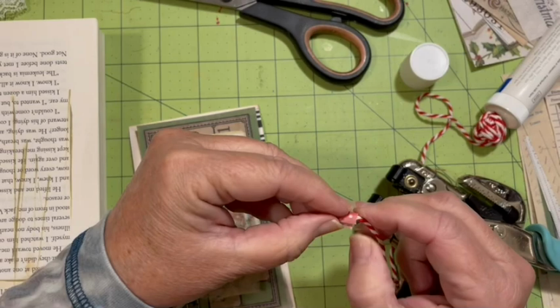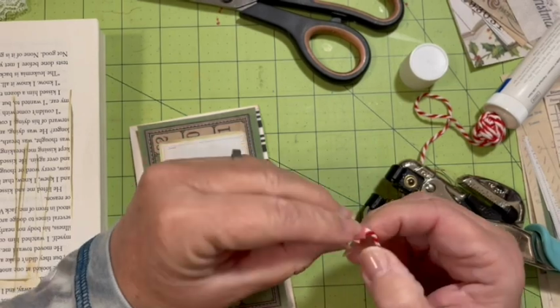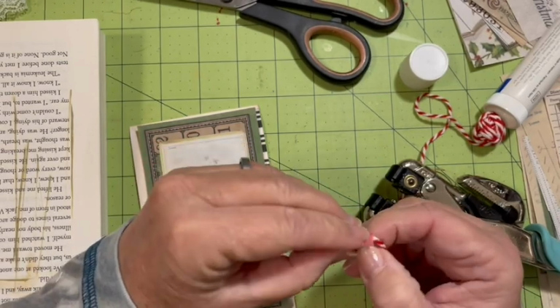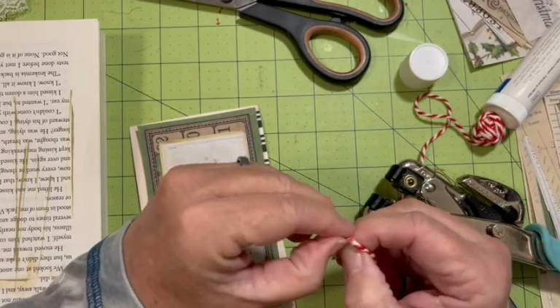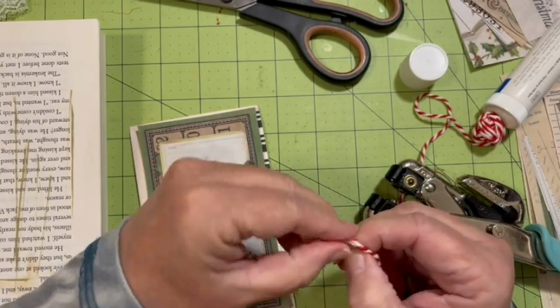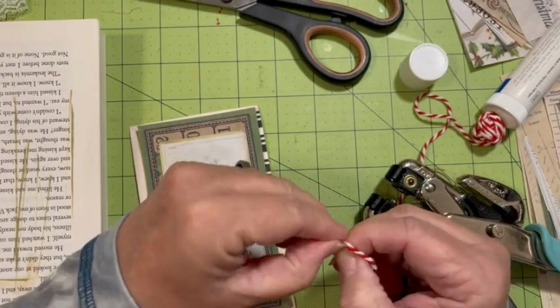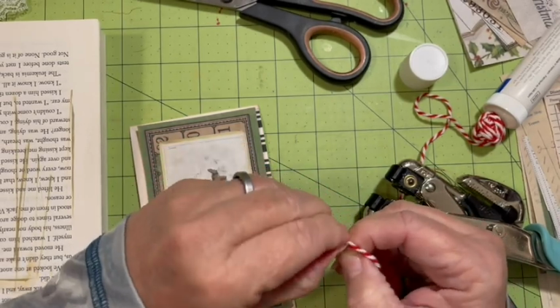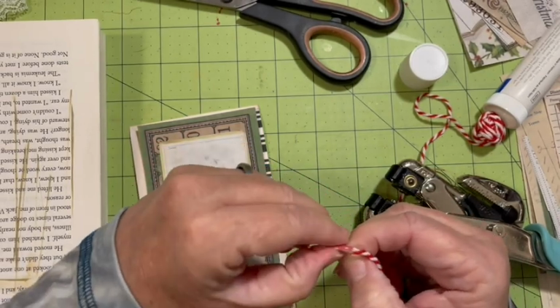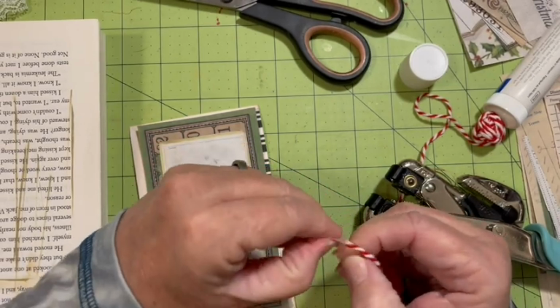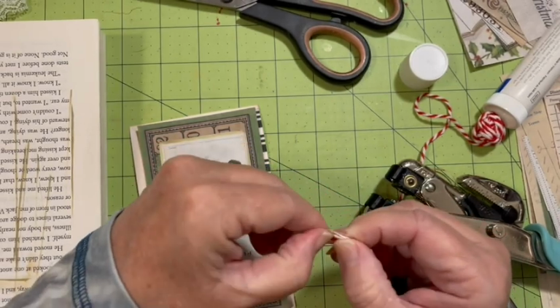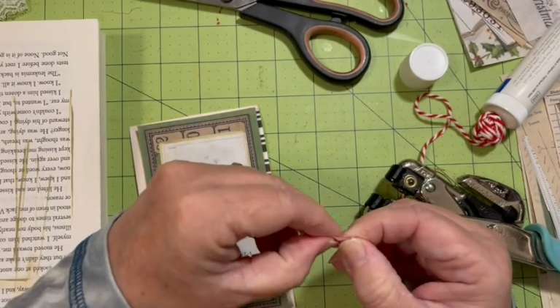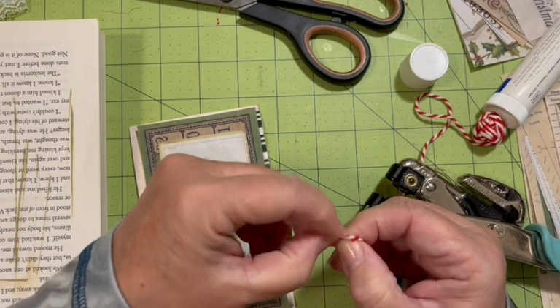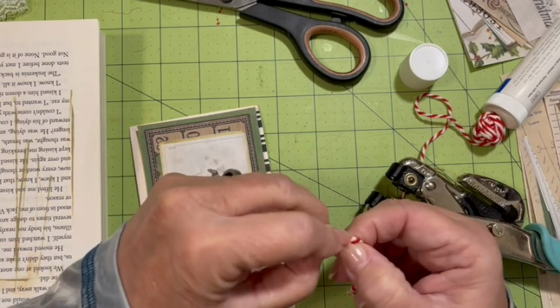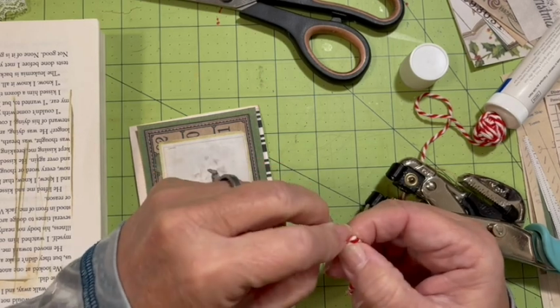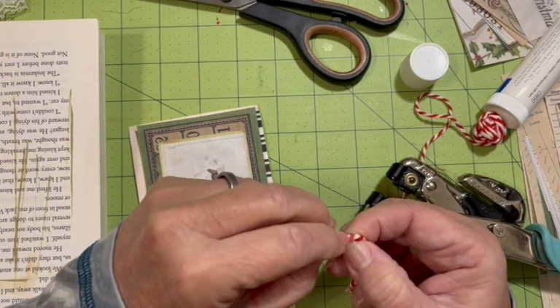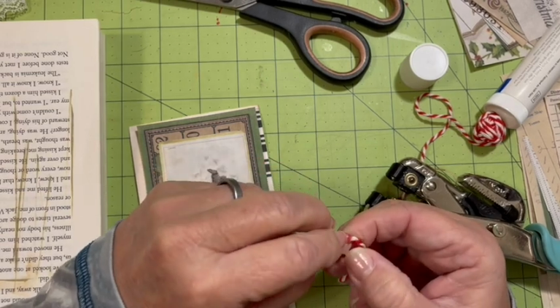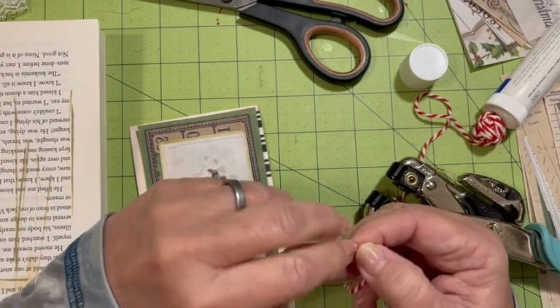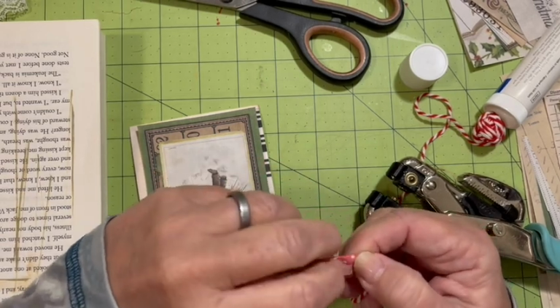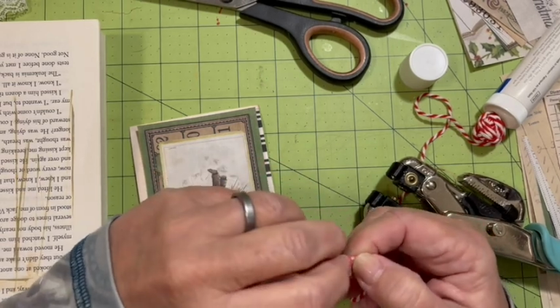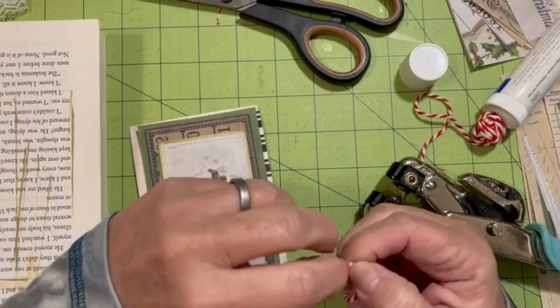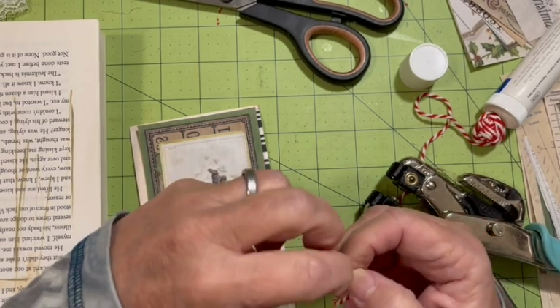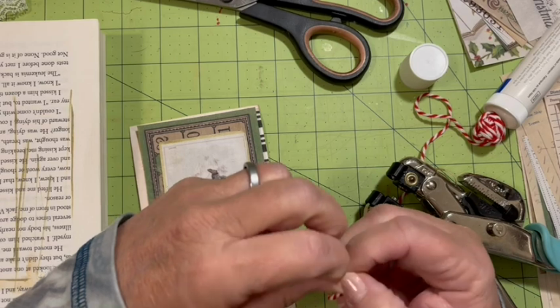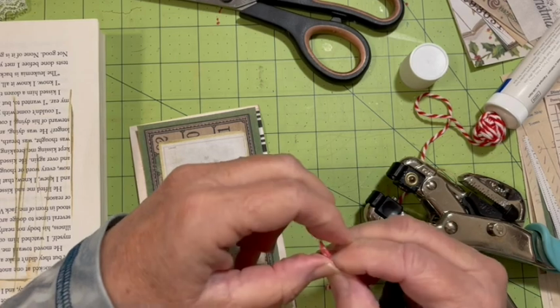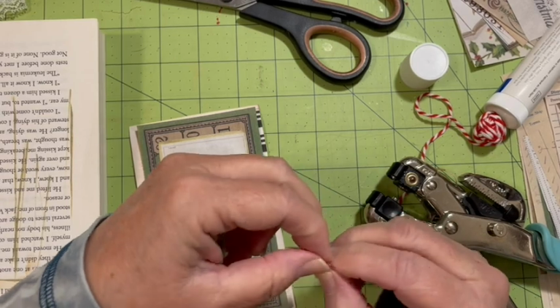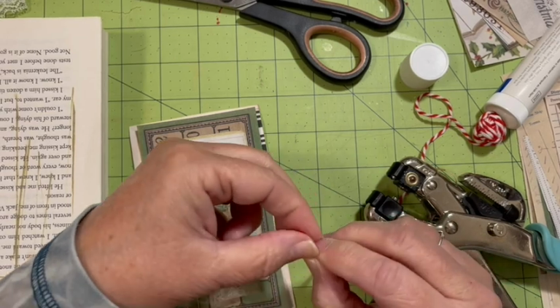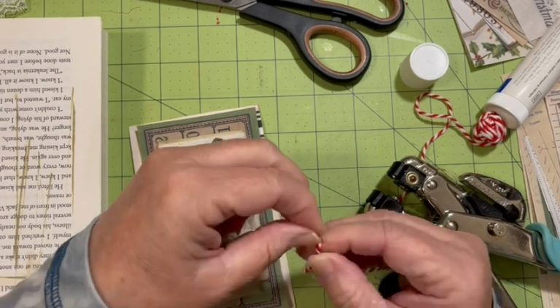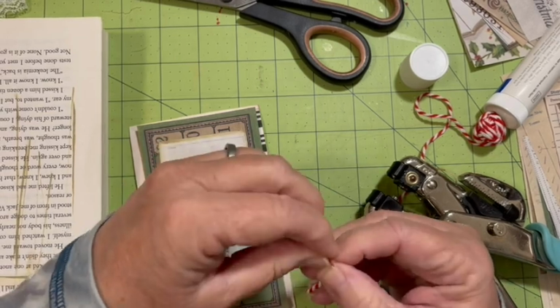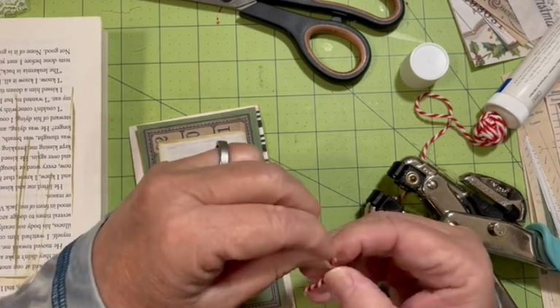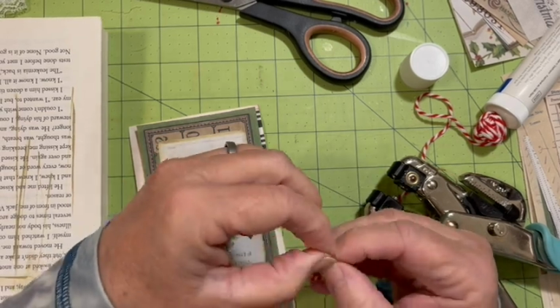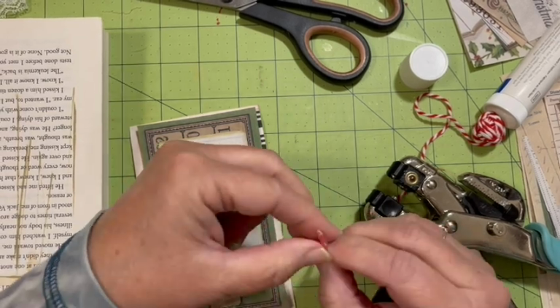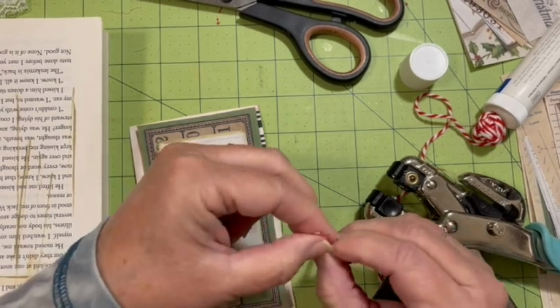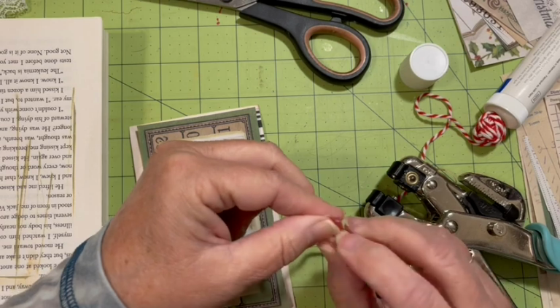My hands are cold and they don't work super well when they're cold. I want to make like a little needle, kind of like you would do at the end of your shoelace.